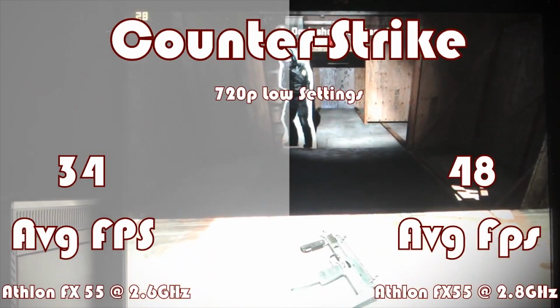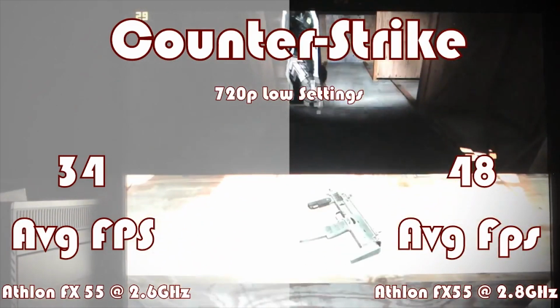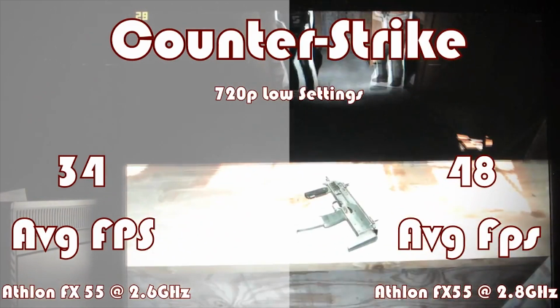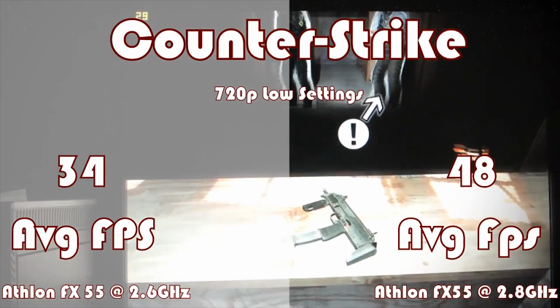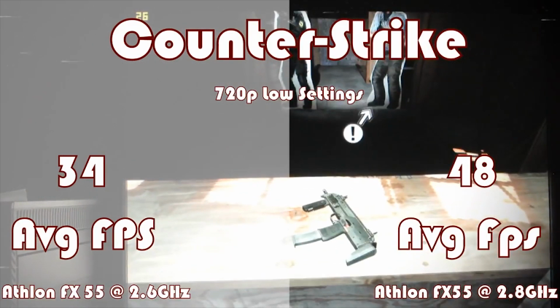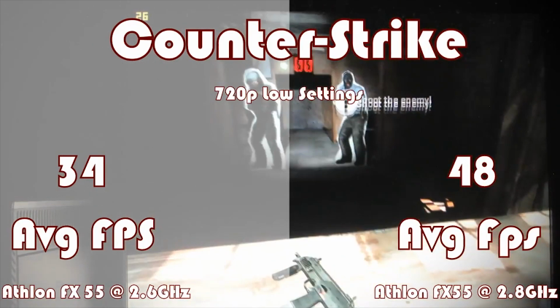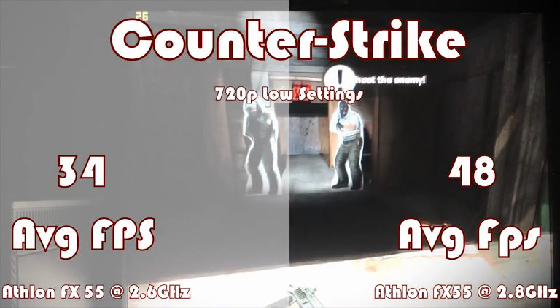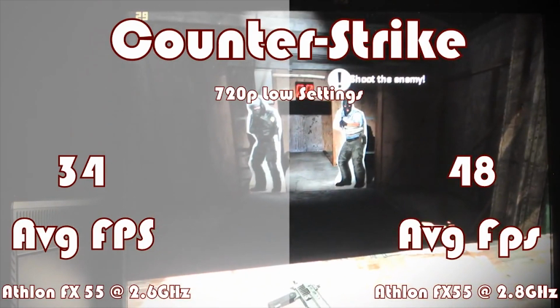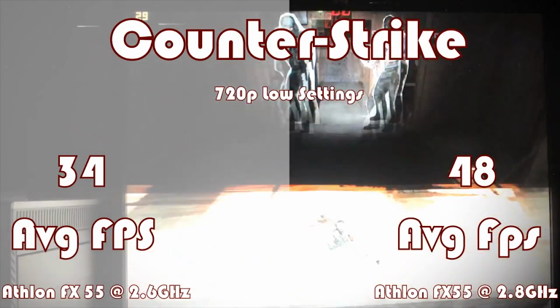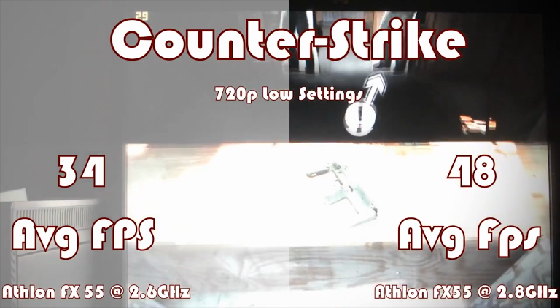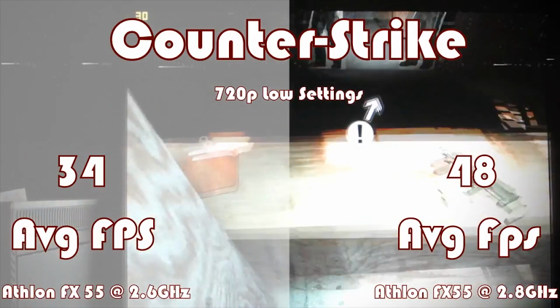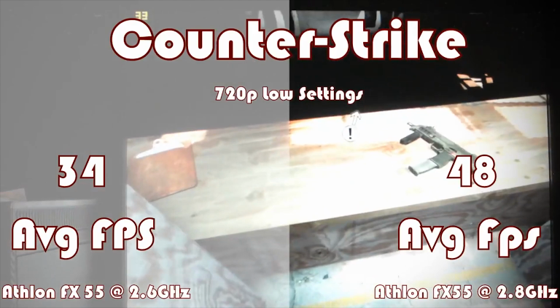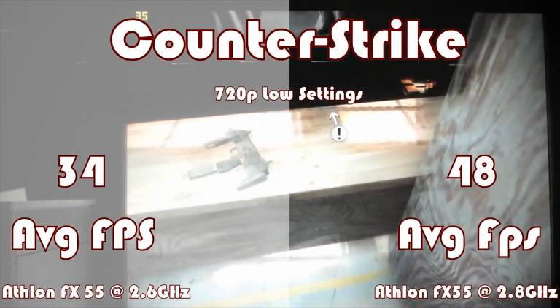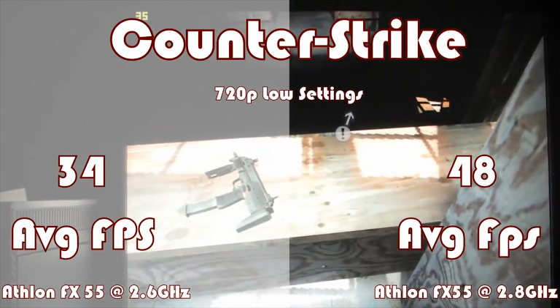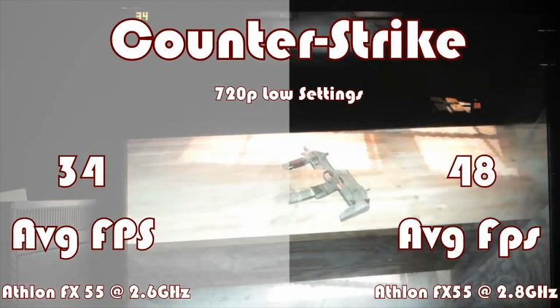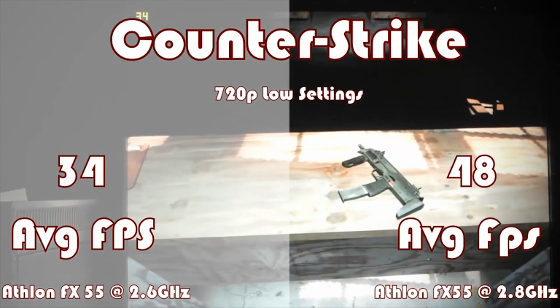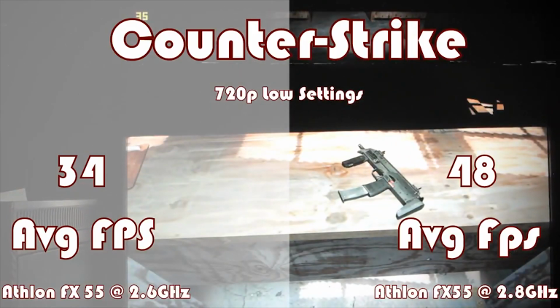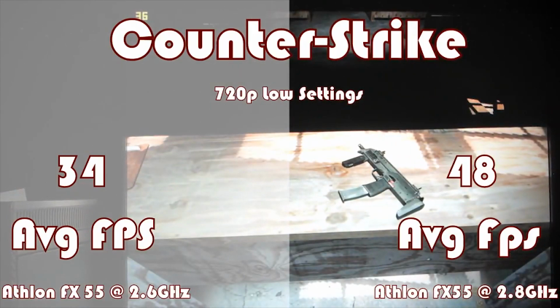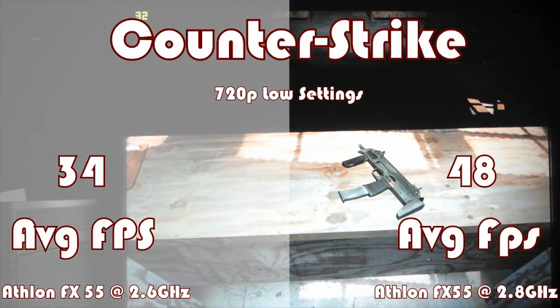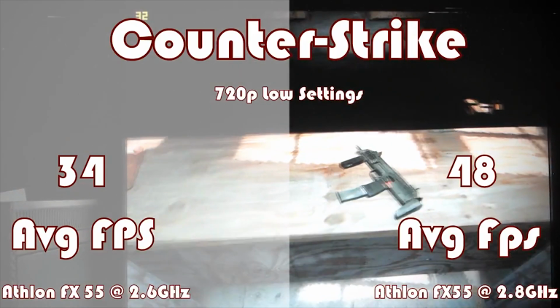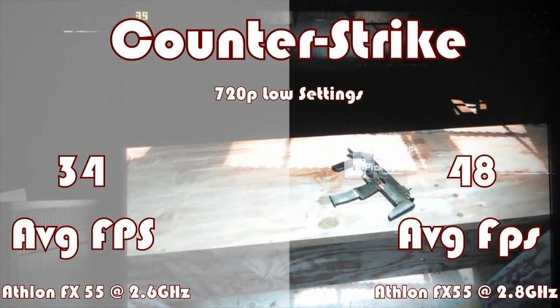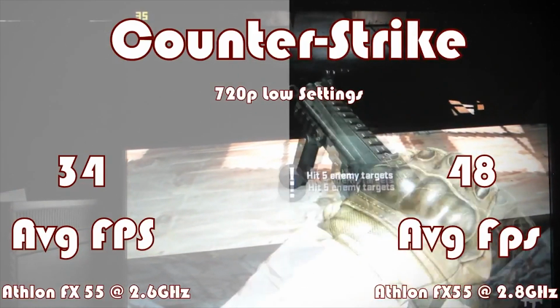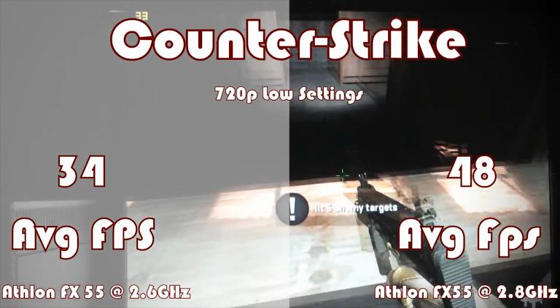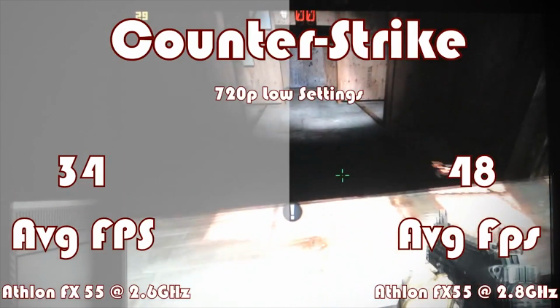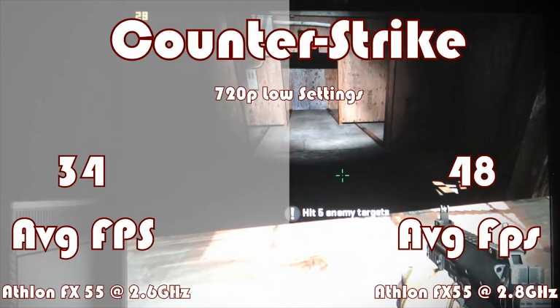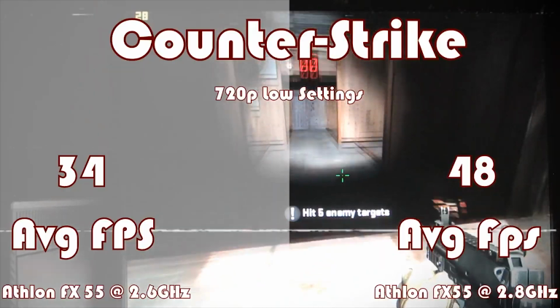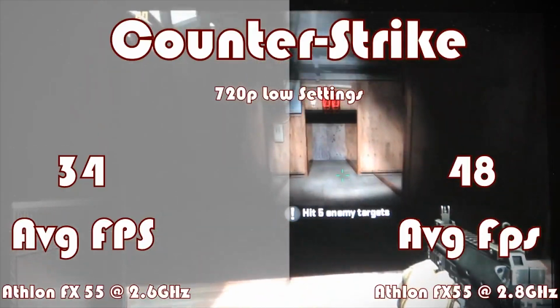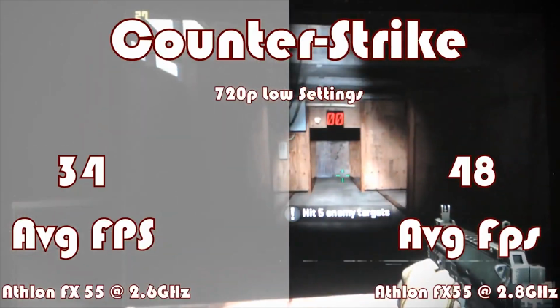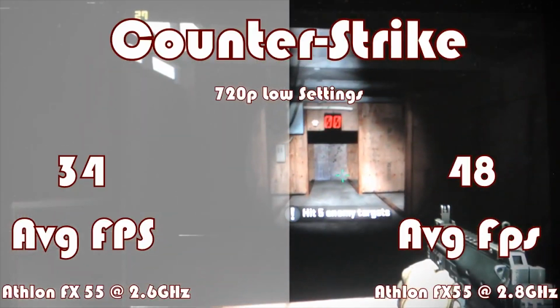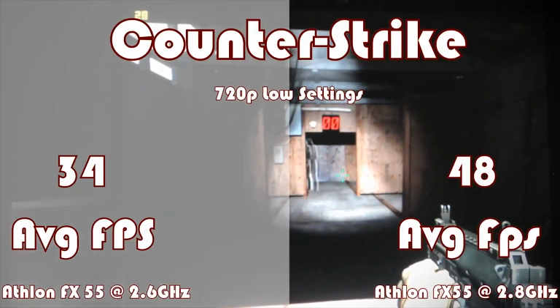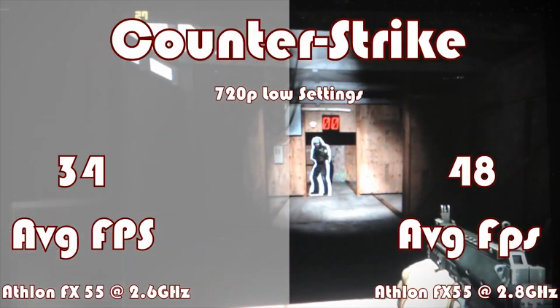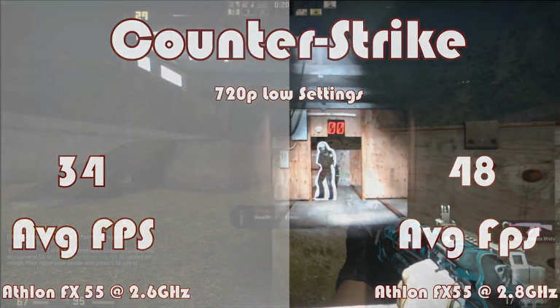Now onto testing some real games. In CSGO on the trading map, Retro comes out with a 41% boost over the stock clocks — very impressive — with Socket coming in at 2nd at 22%, and The Obsoletist not able to complete the test.